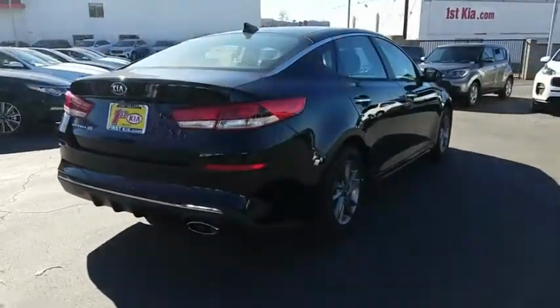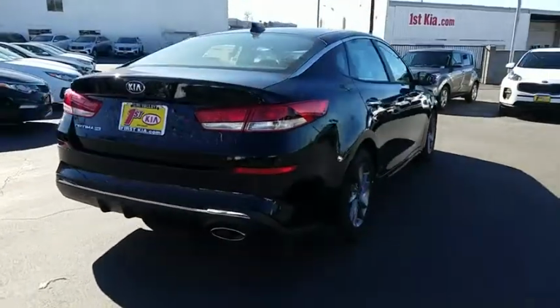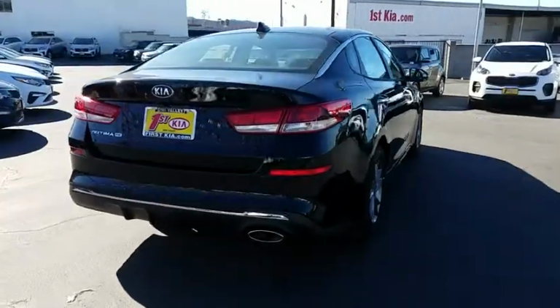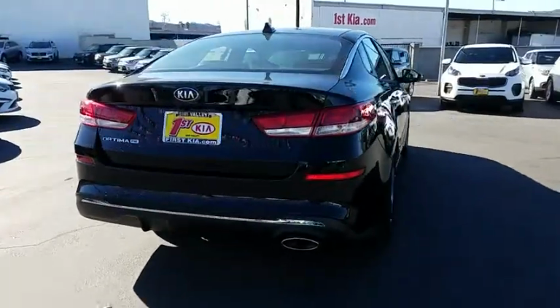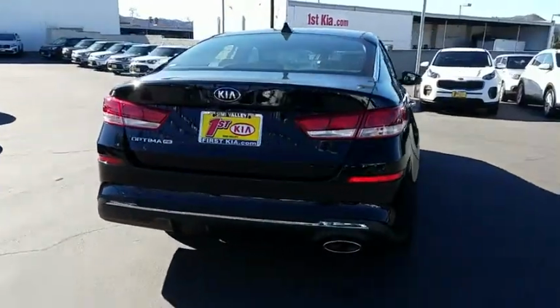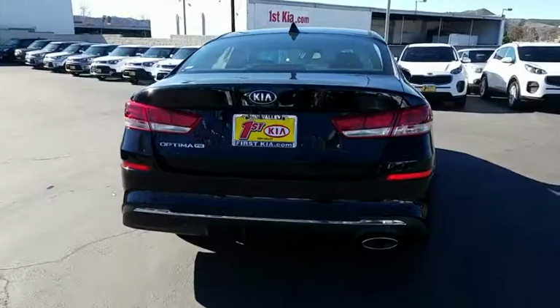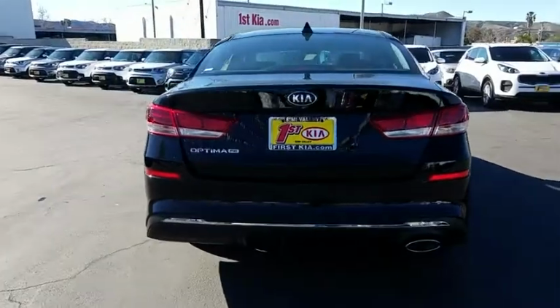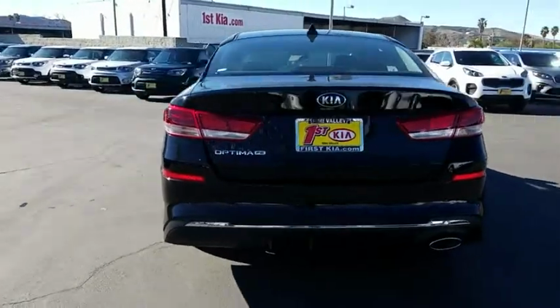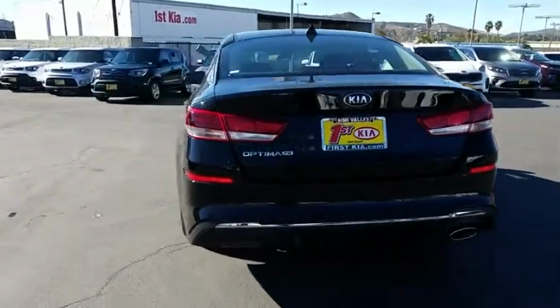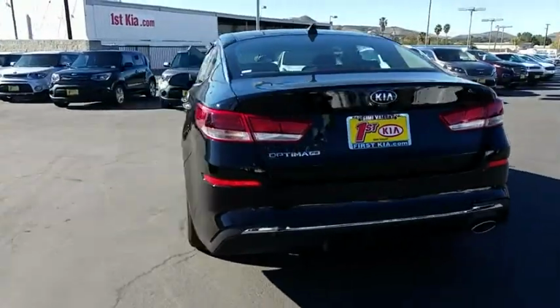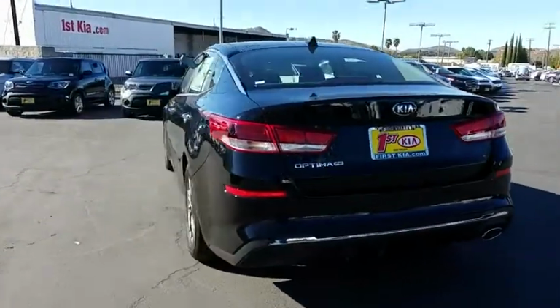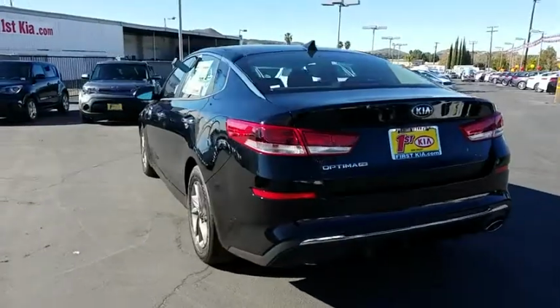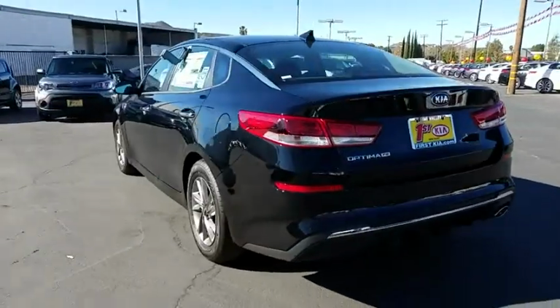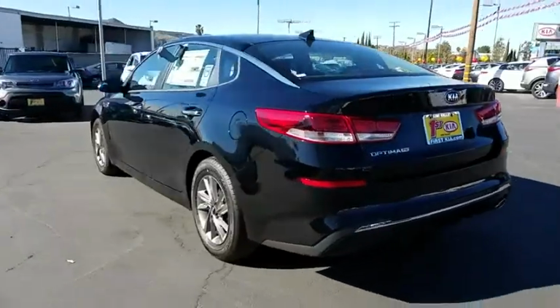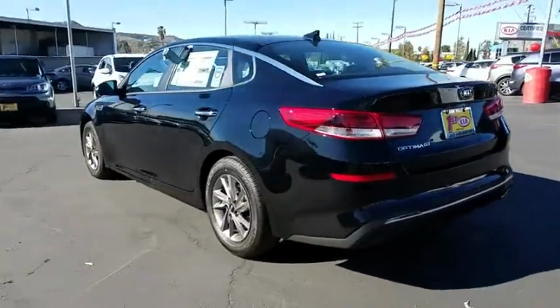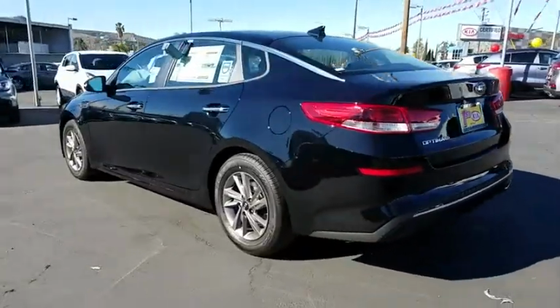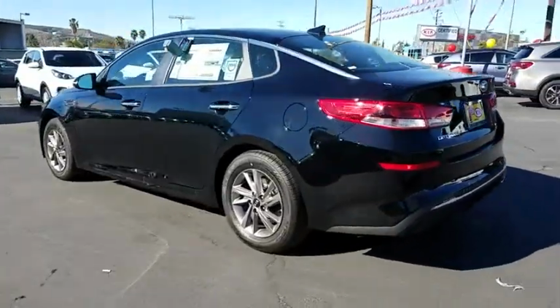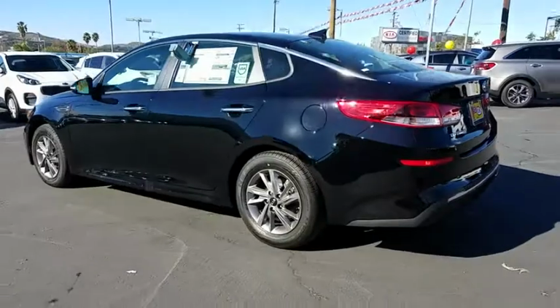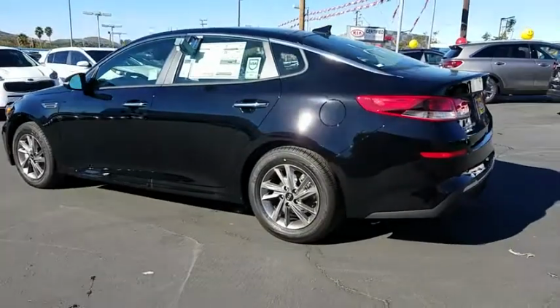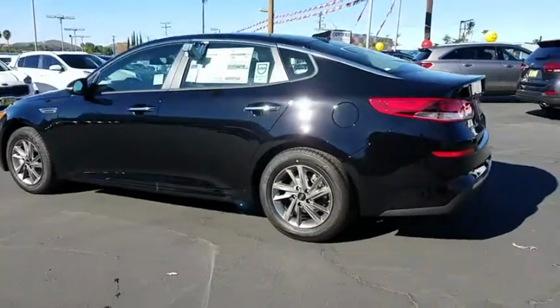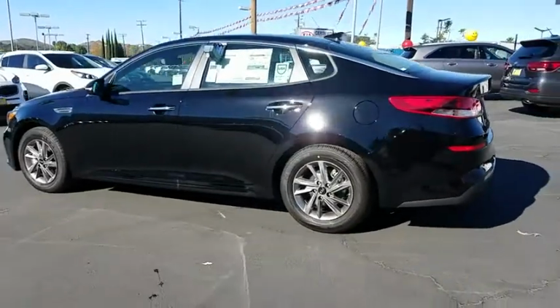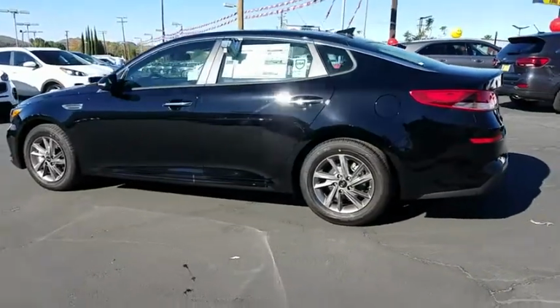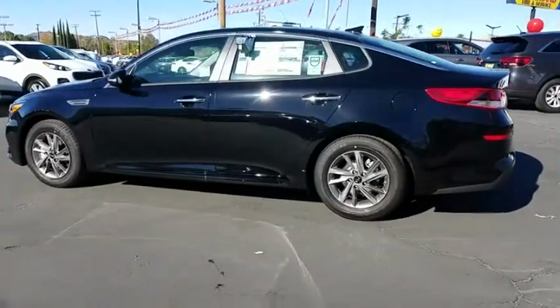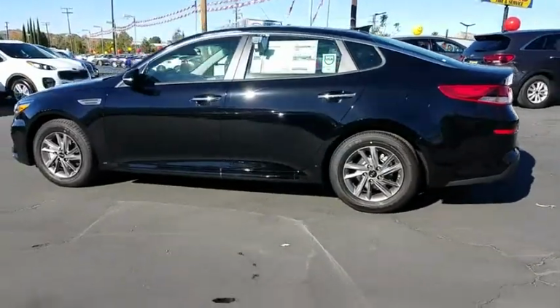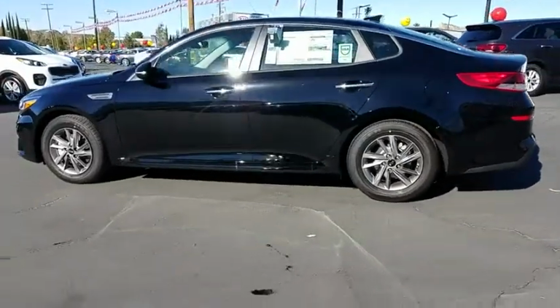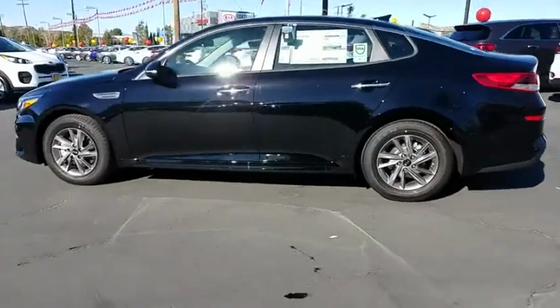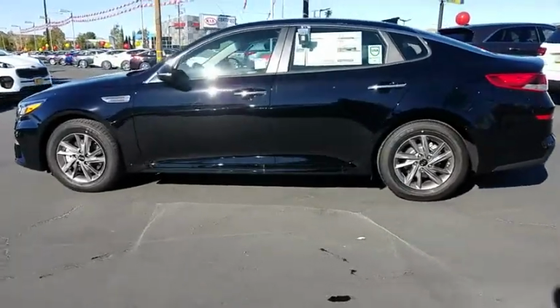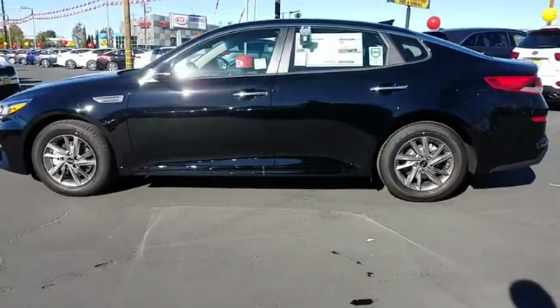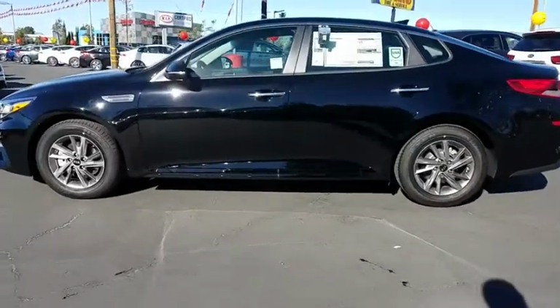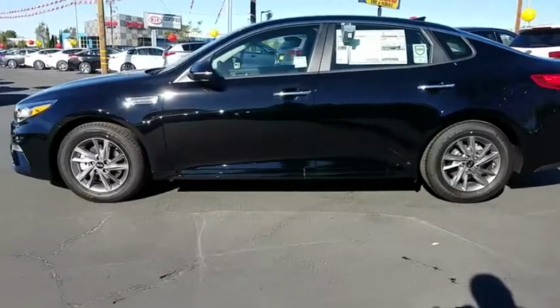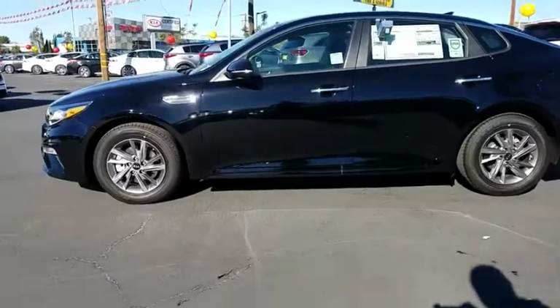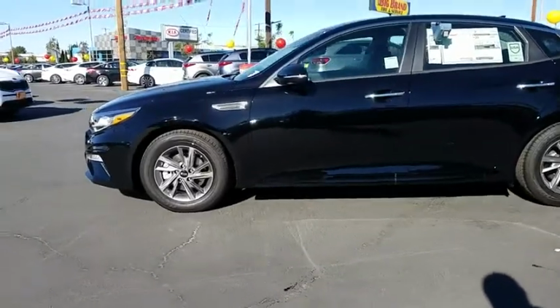Here are some of this vehicle's great options: lane departure warning, traction control, steering wheel audio controls, keyless entry, stability control, backup camera, anti-lock braking system, Bluetooth, power steering.